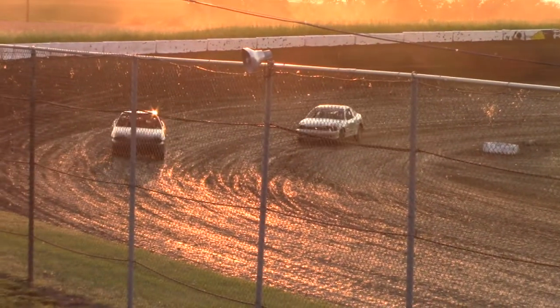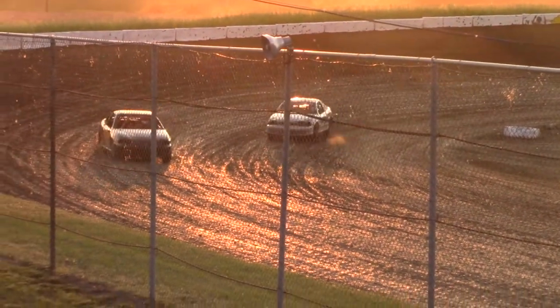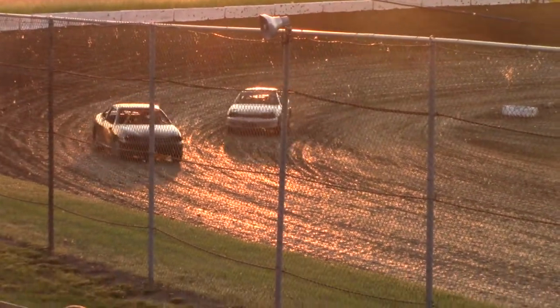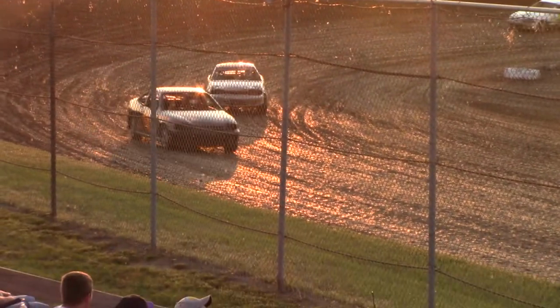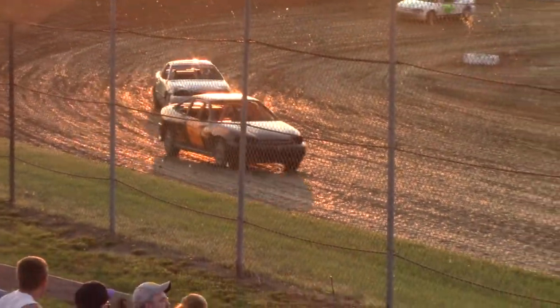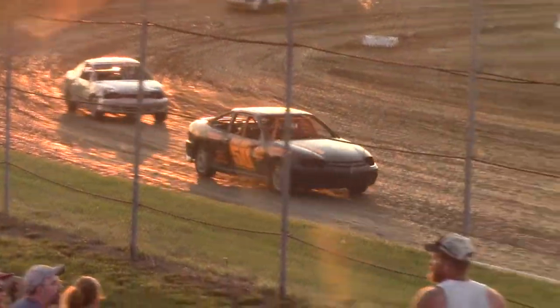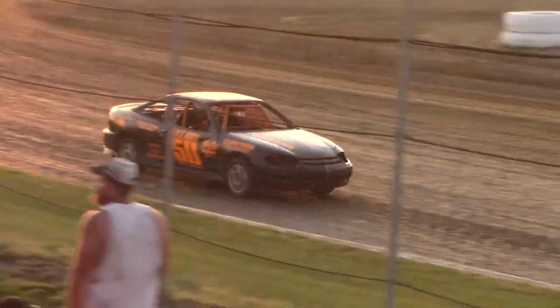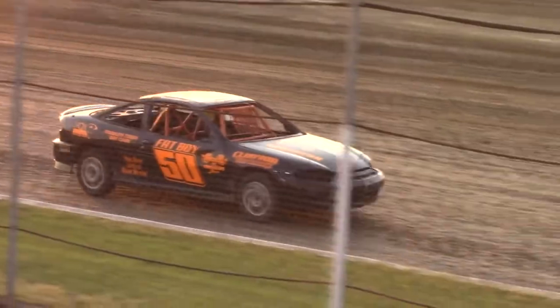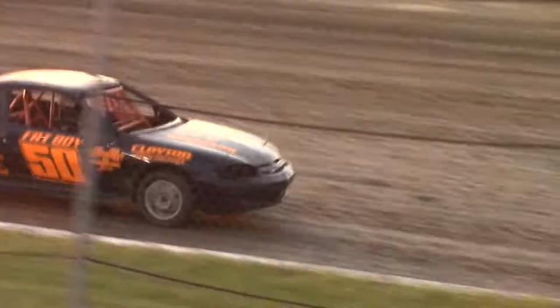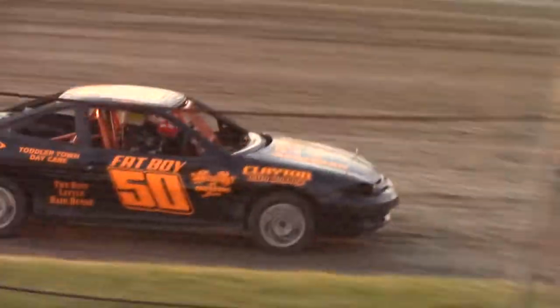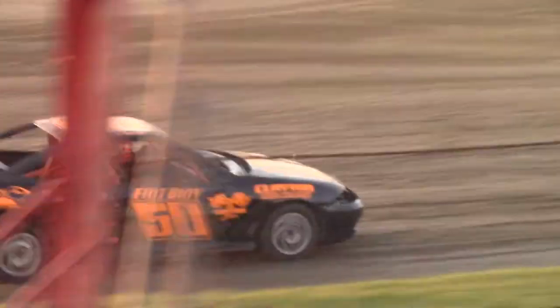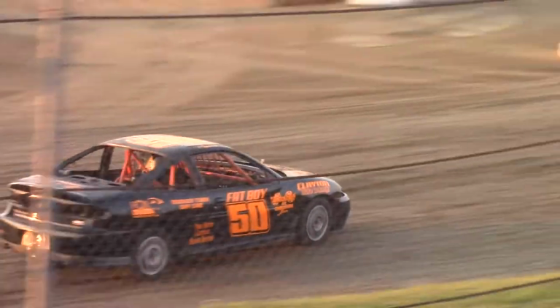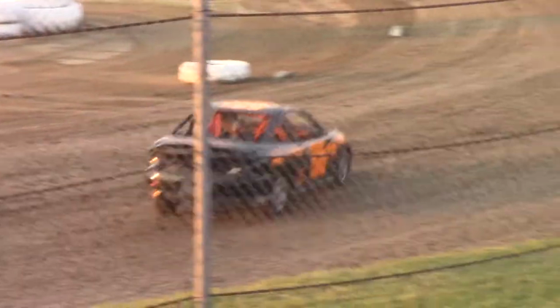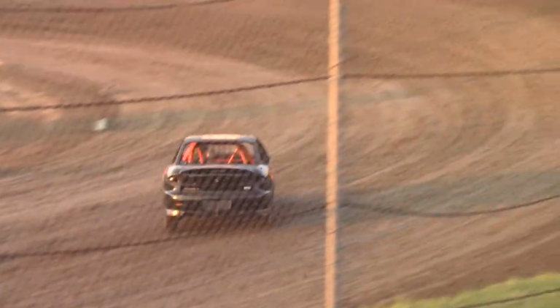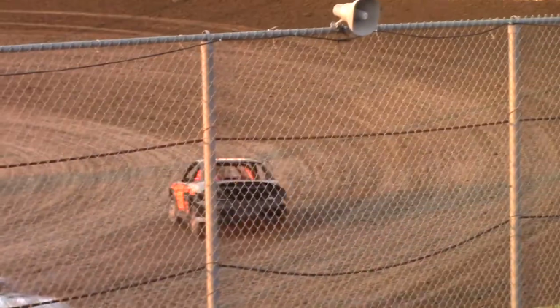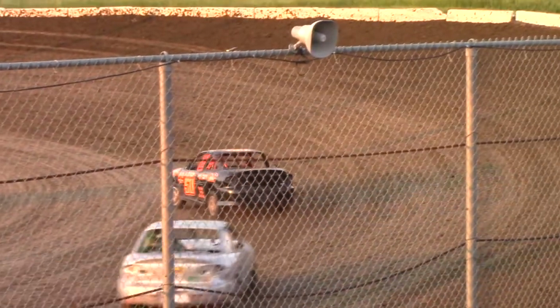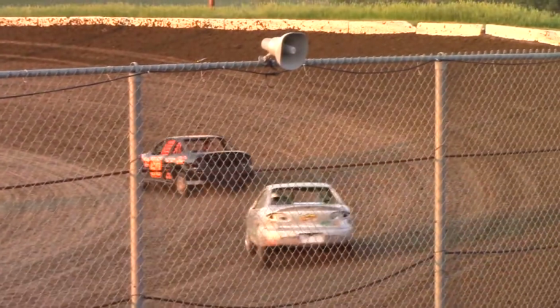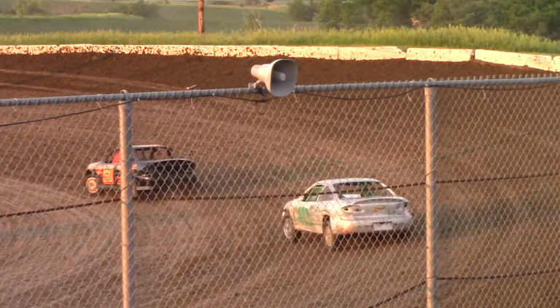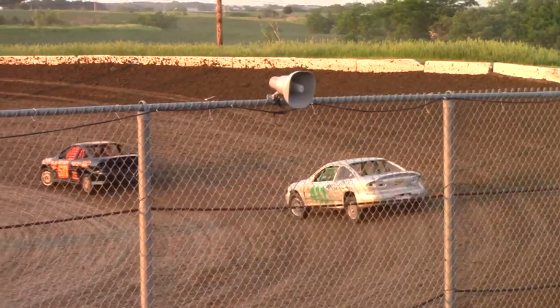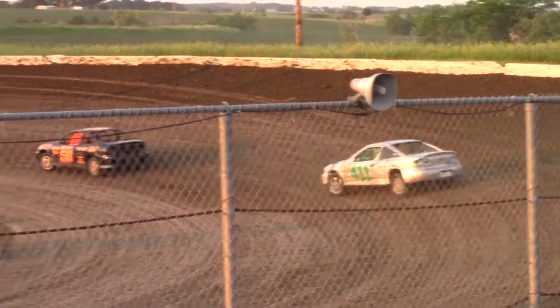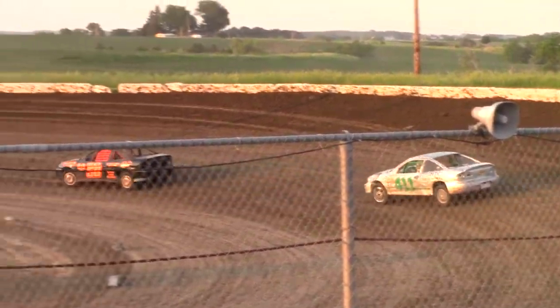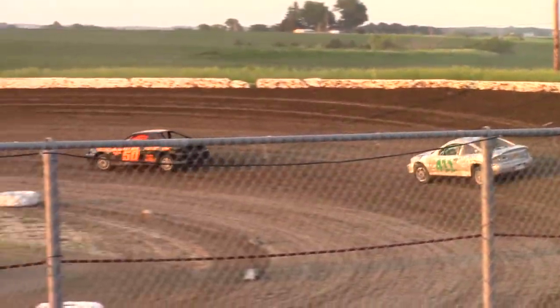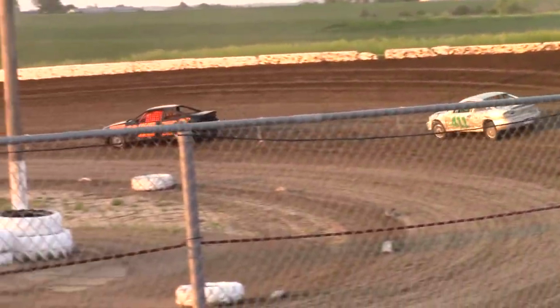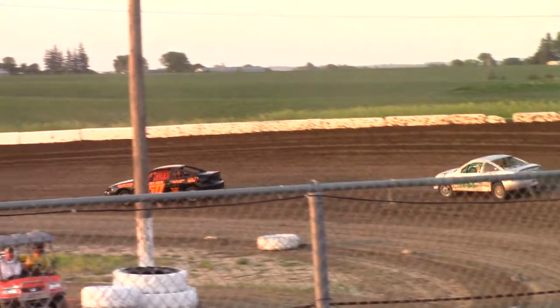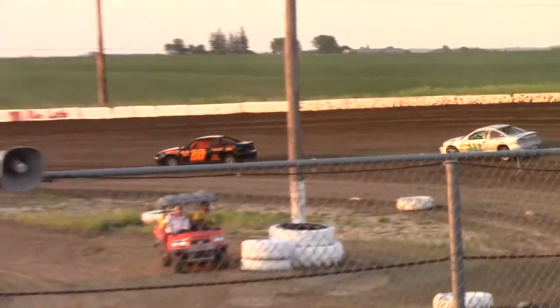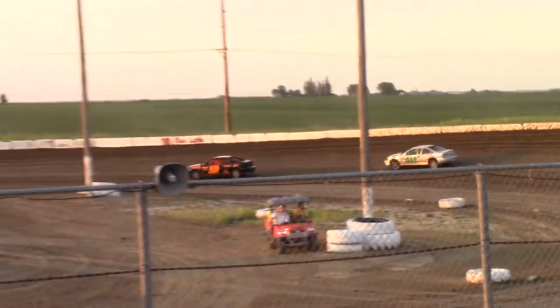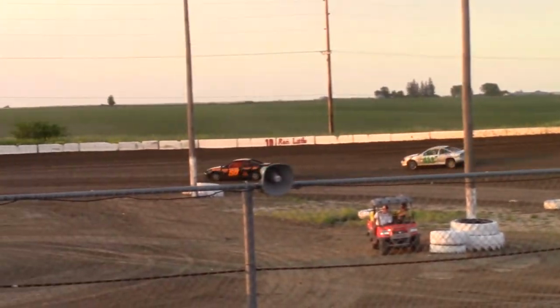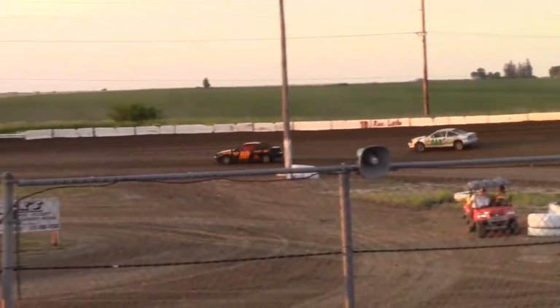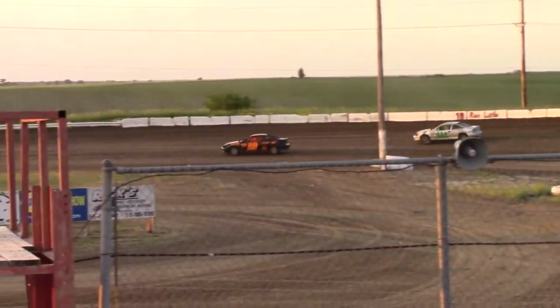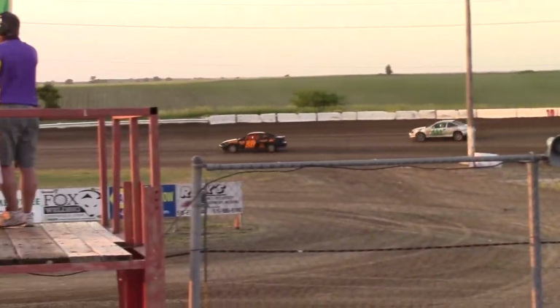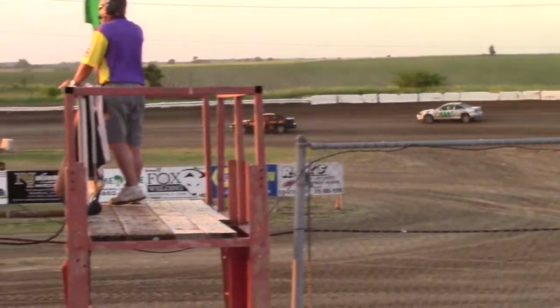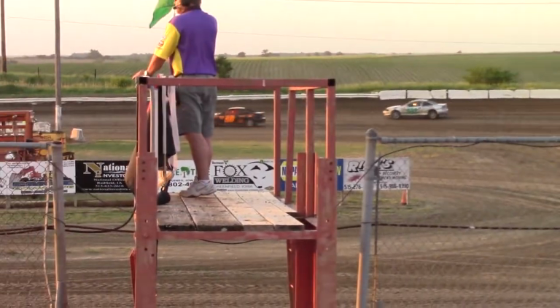Now LaFoy trying to find it again in the 55 — a couple of great laps to start. 2 more times around for Sickle, Filler, LaFoy, and Richards.